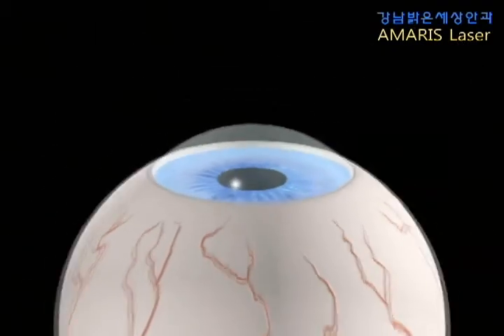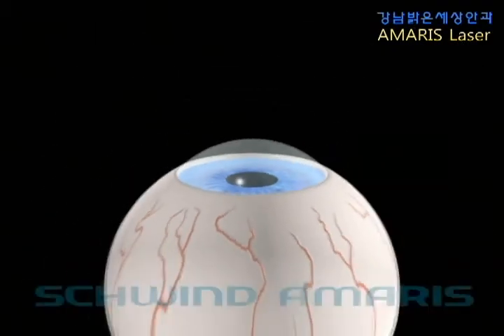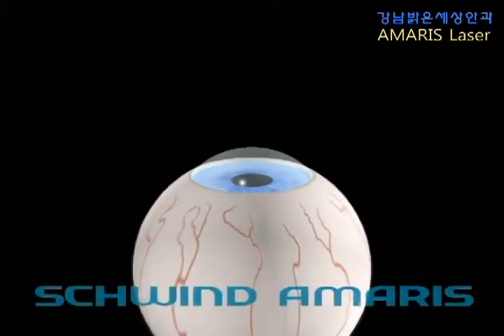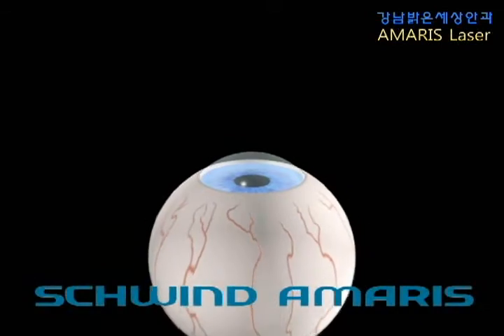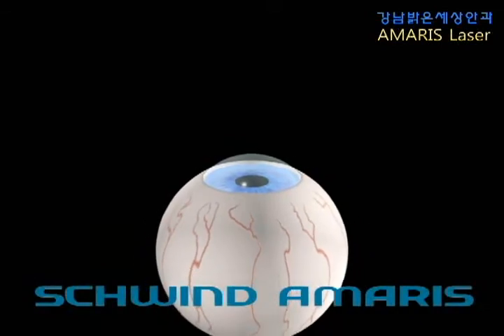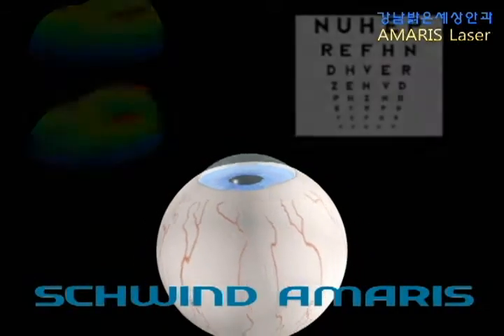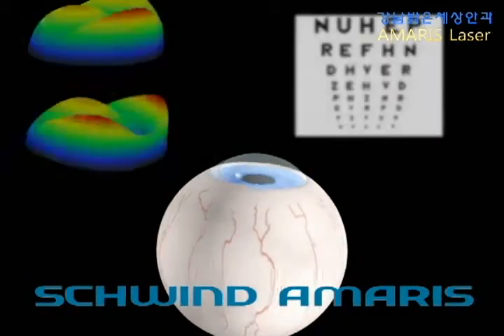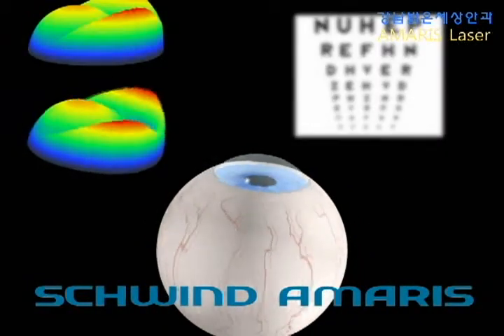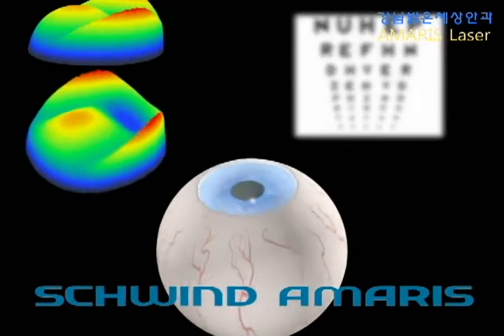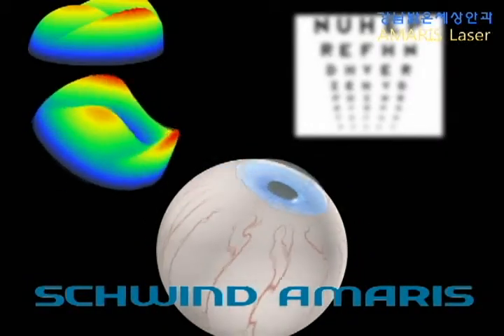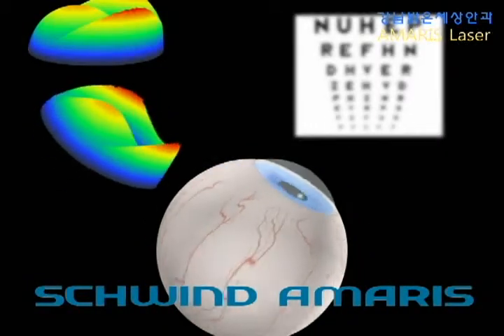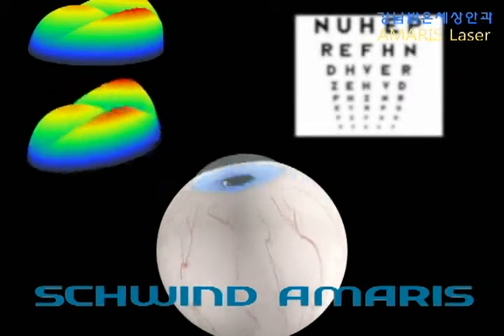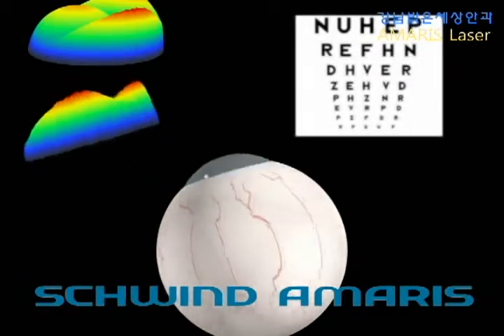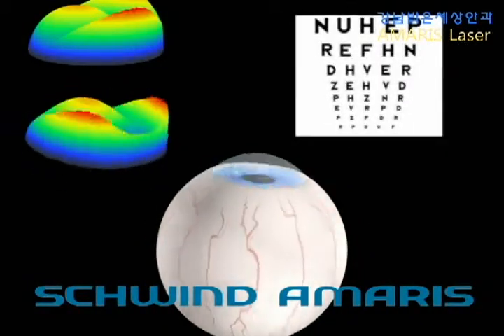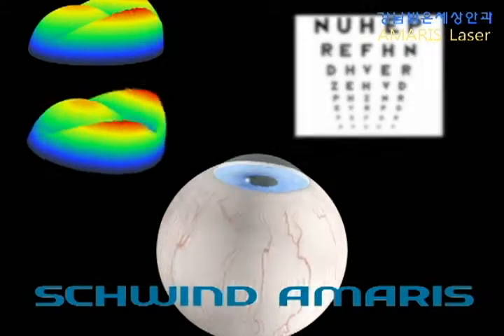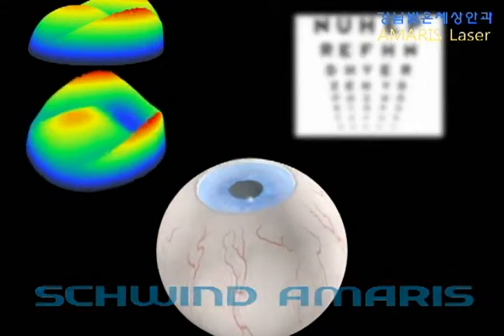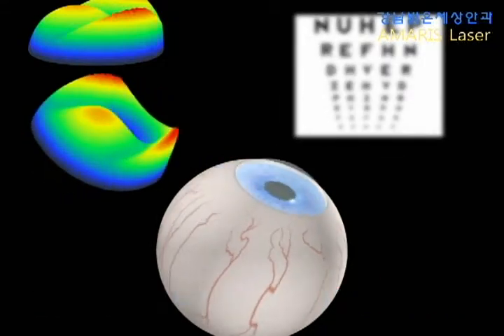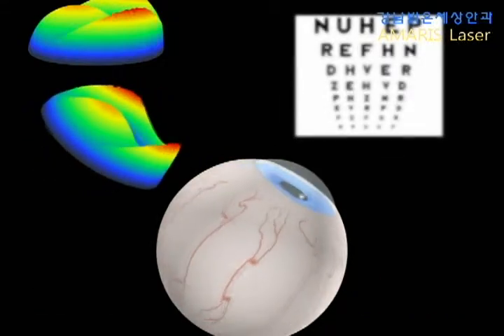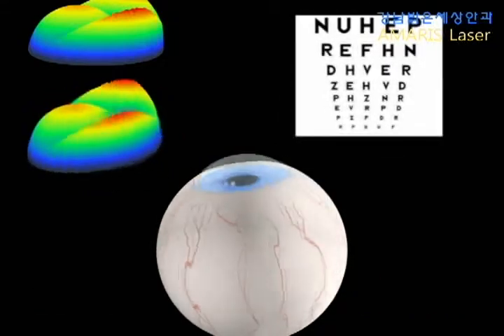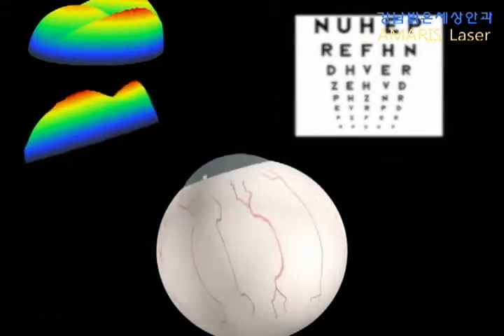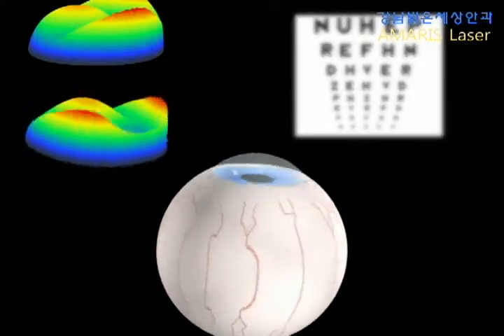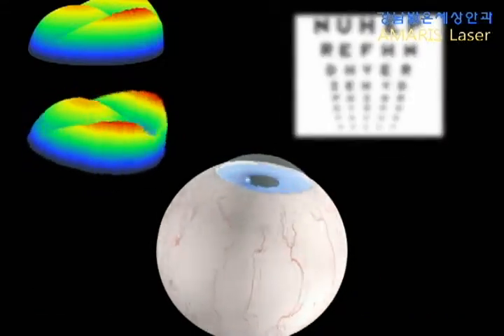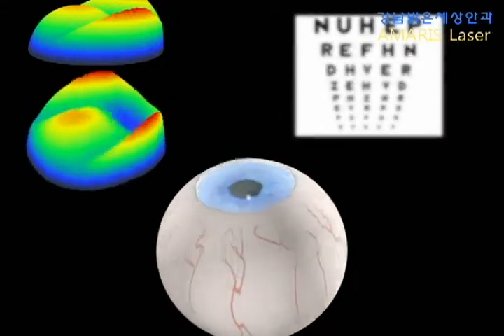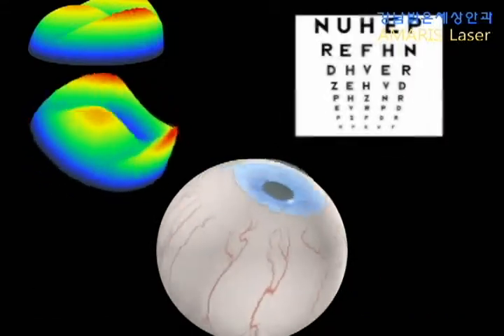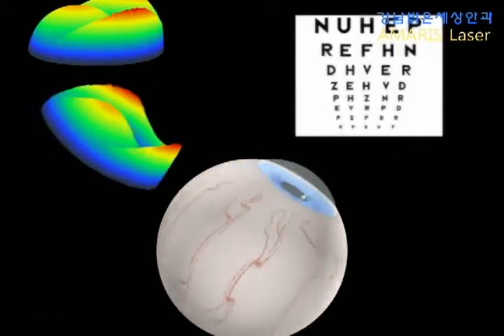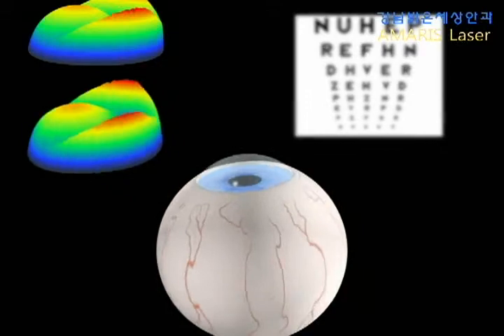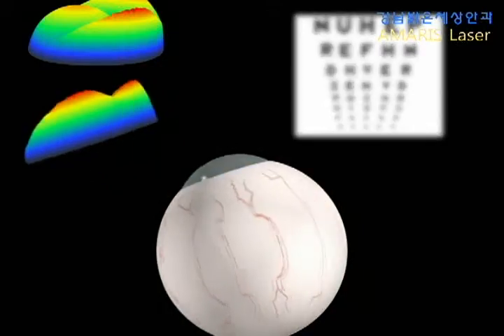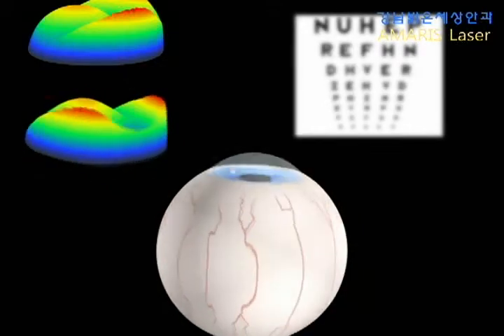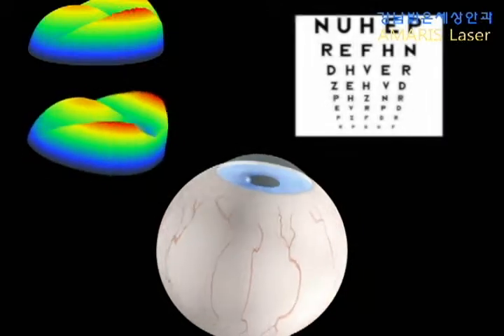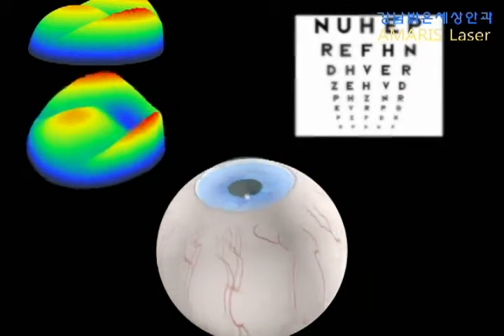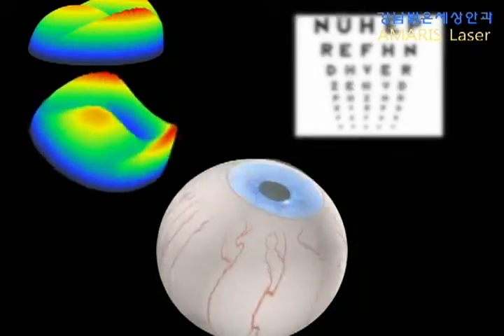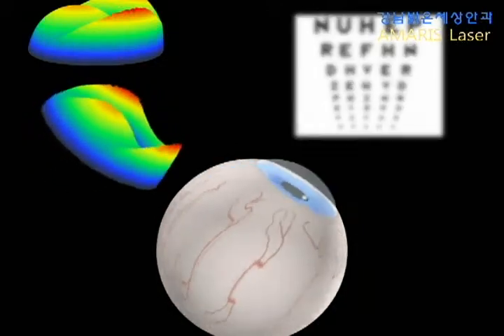The Schwint Amaris combines a 1050 Hz turbo eye tracker with new ground-breaking features. The consequence is a uniquely exact compensation of every eye movement, up to and into the fifth dimension.